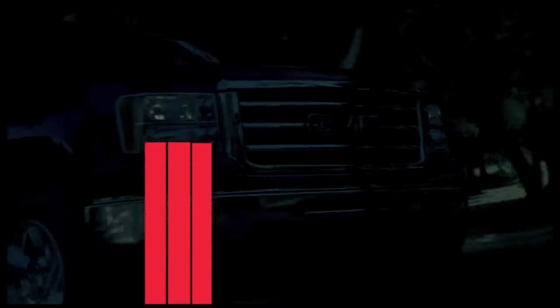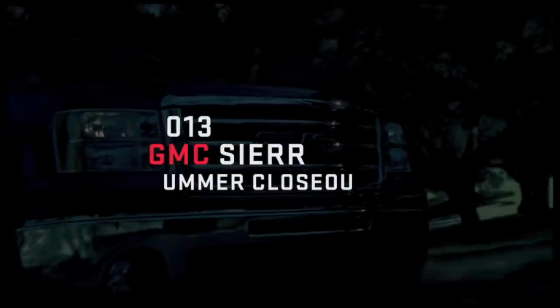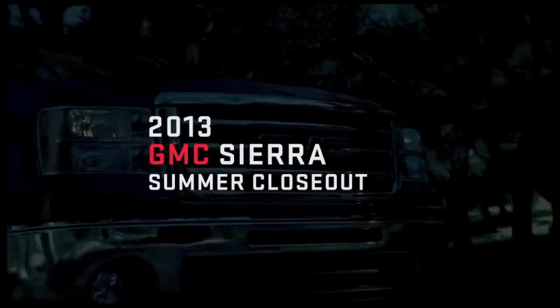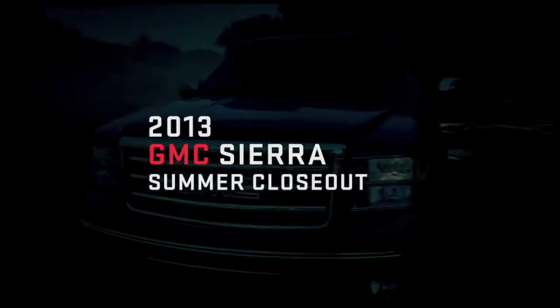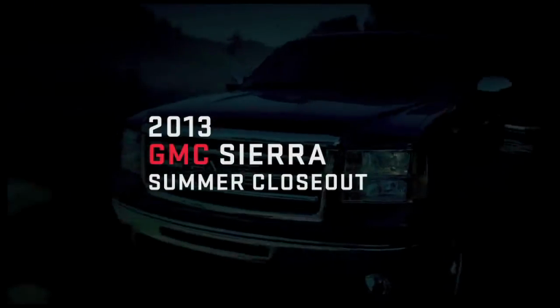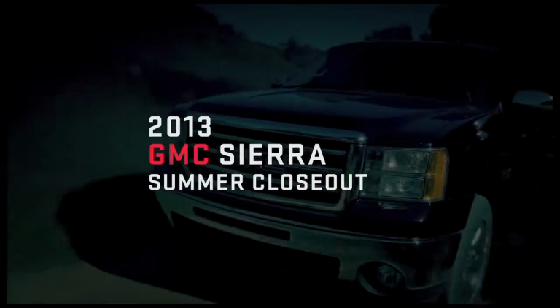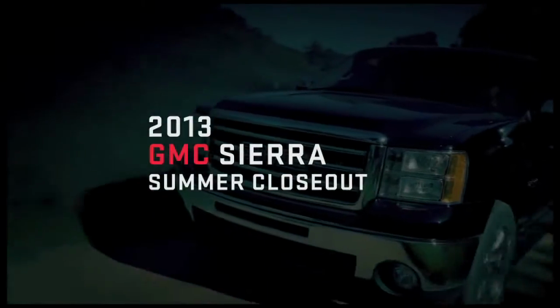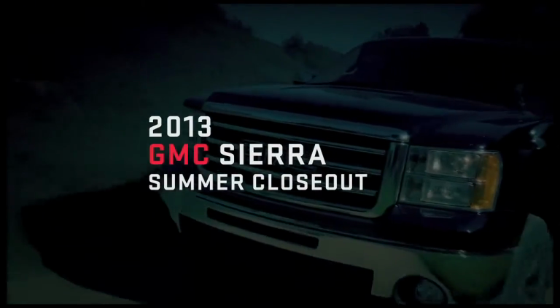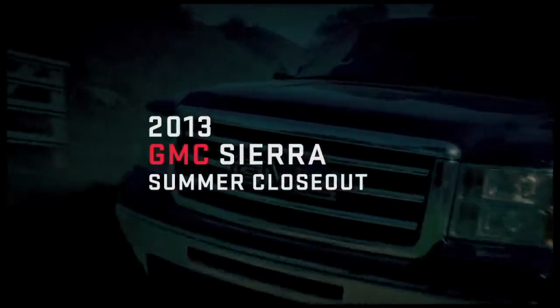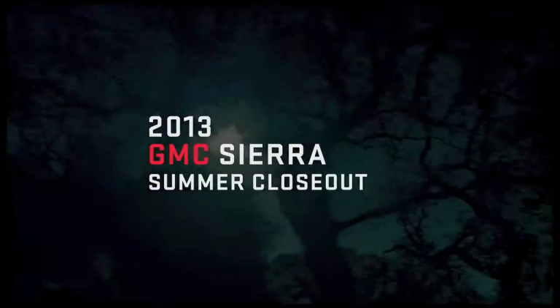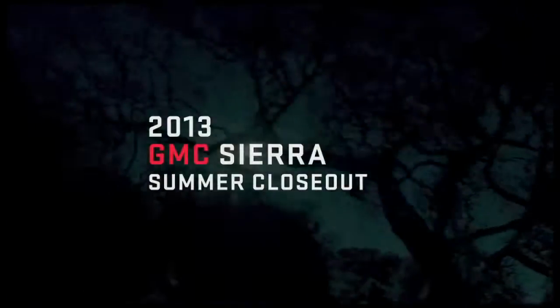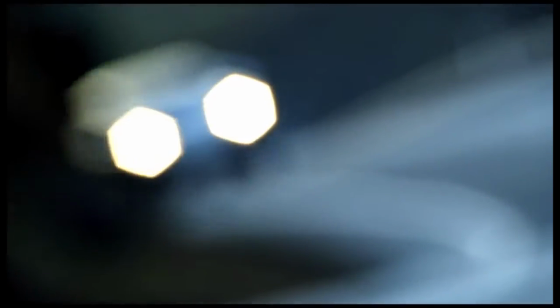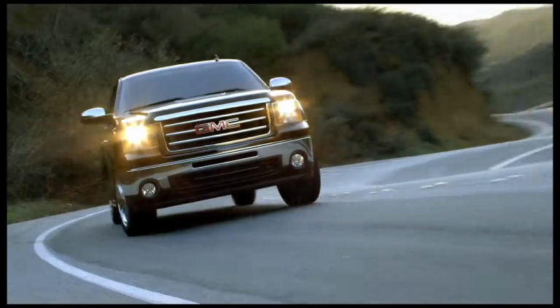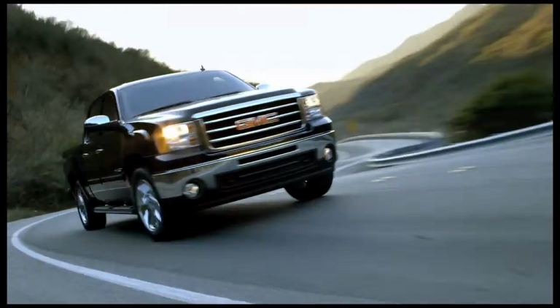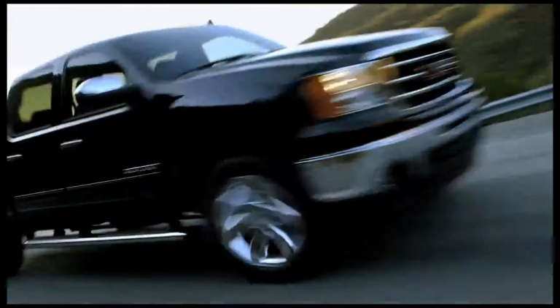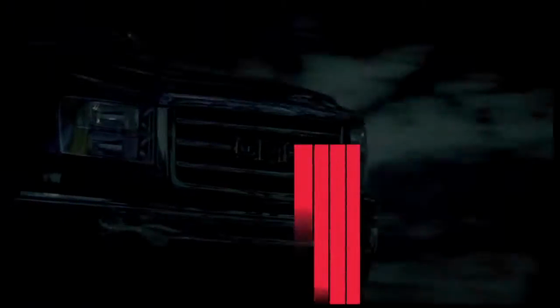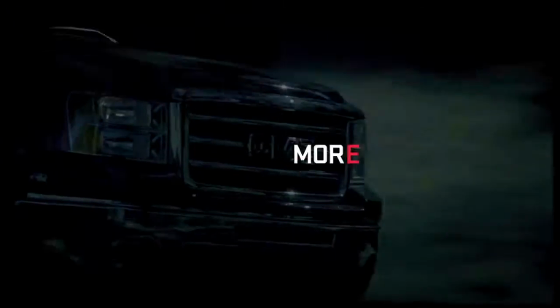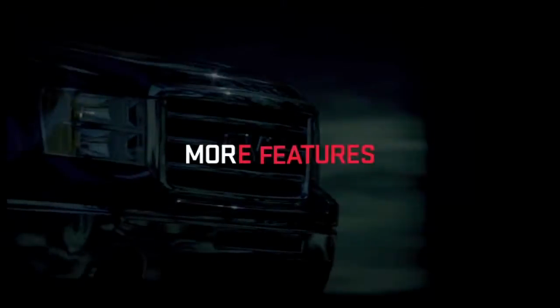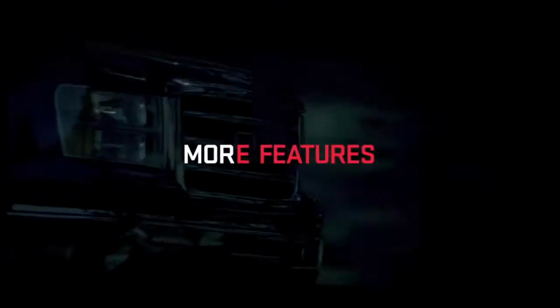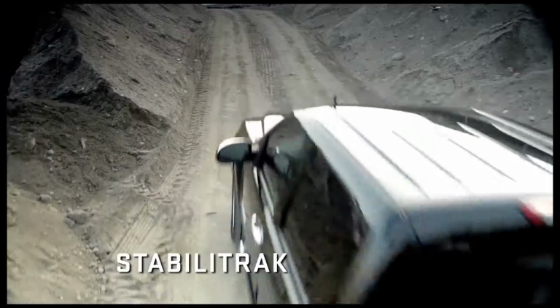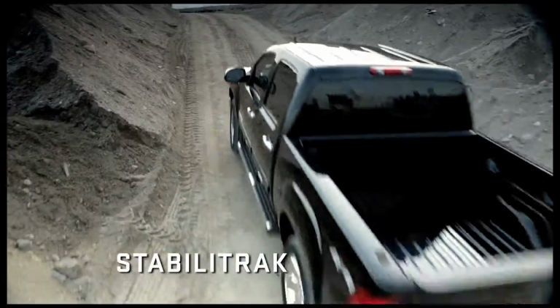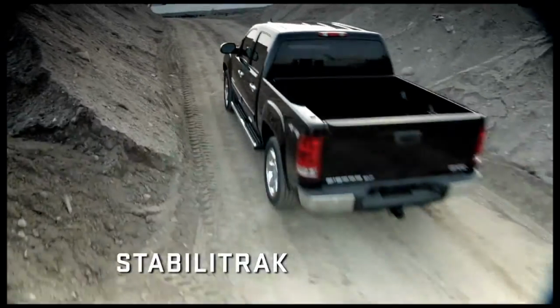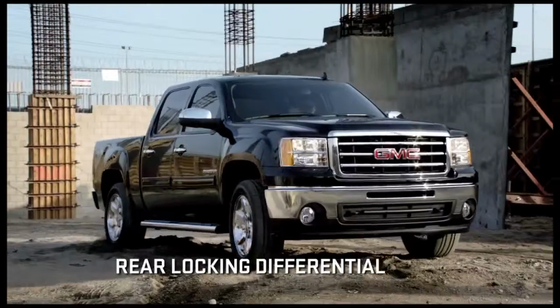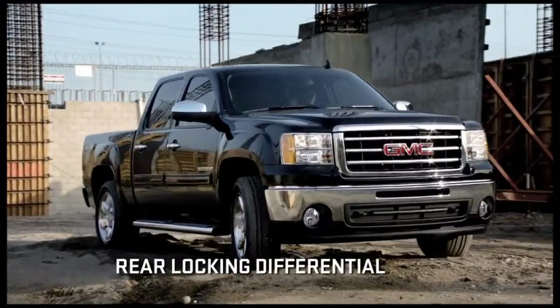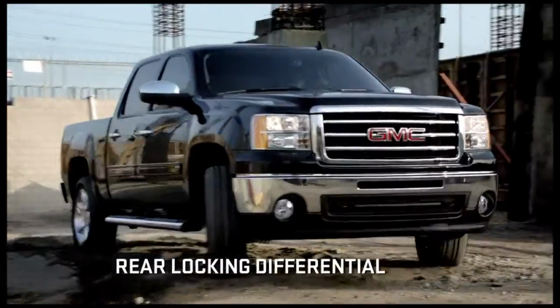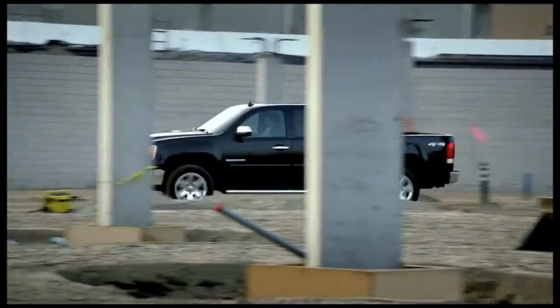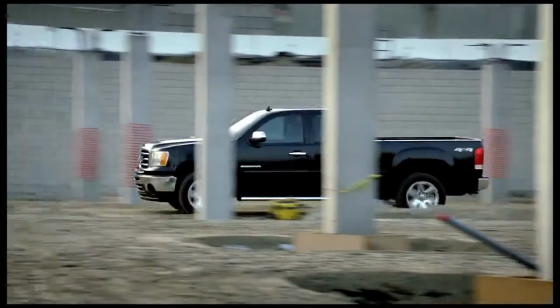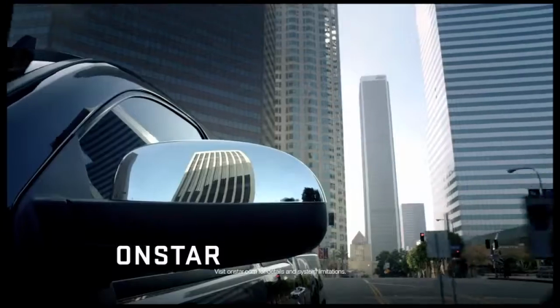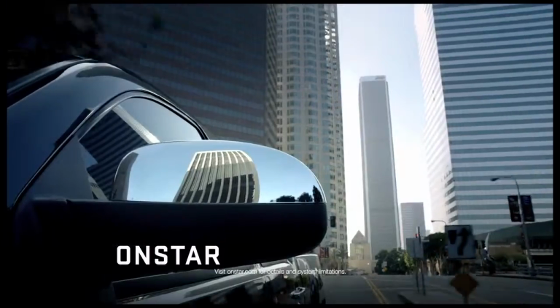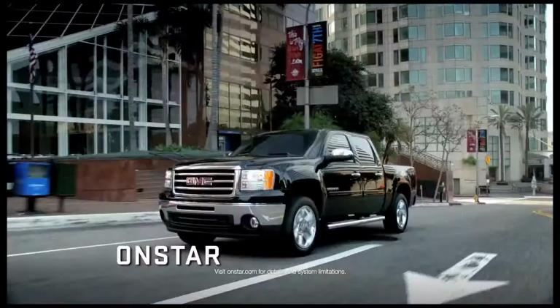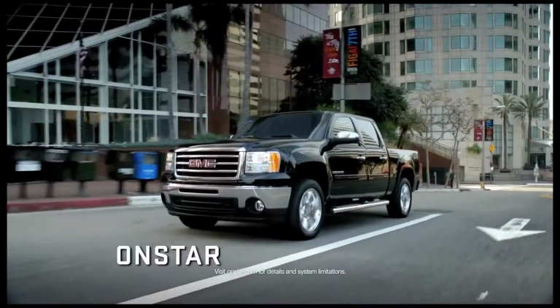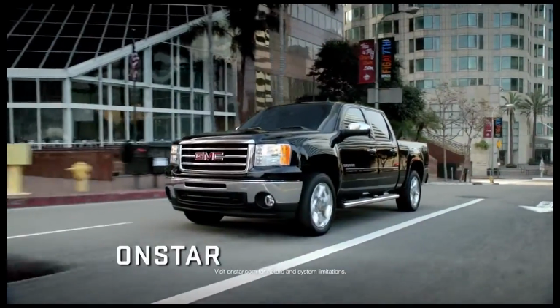Put more into your summer with a 2013 GMC Sierra, and now get a Sierra with more standard features like Stabilitrack, Eaton Rear Locking Differential, and six months of OnStar Directions and Connections.